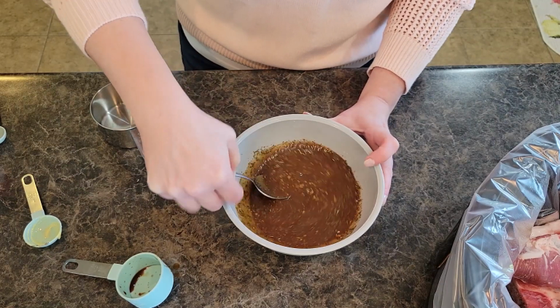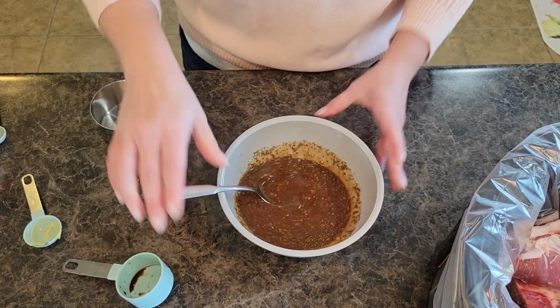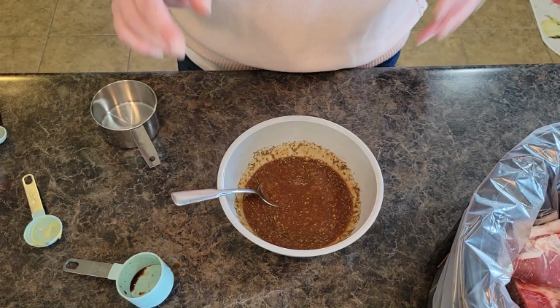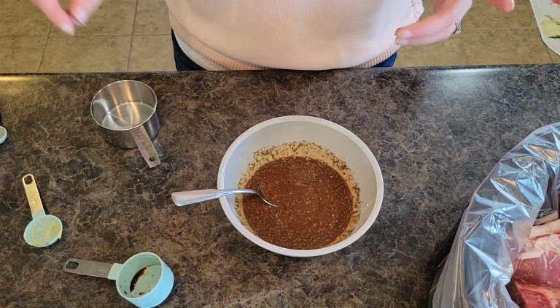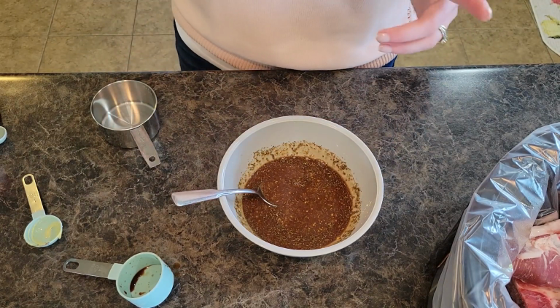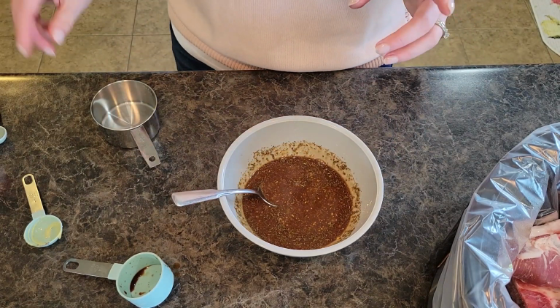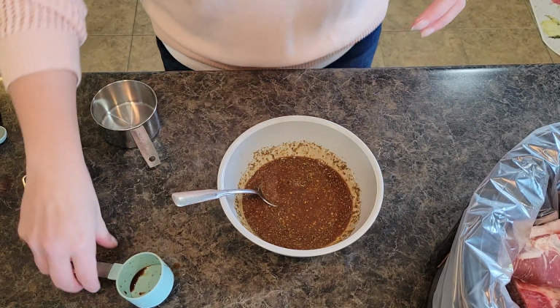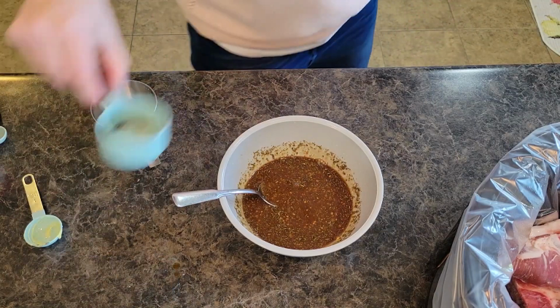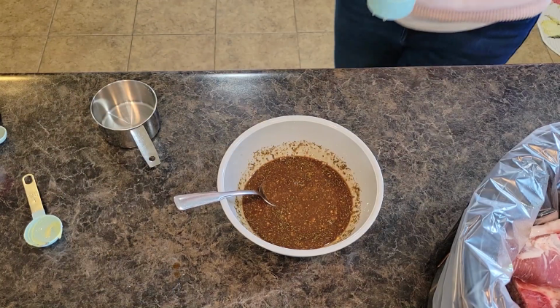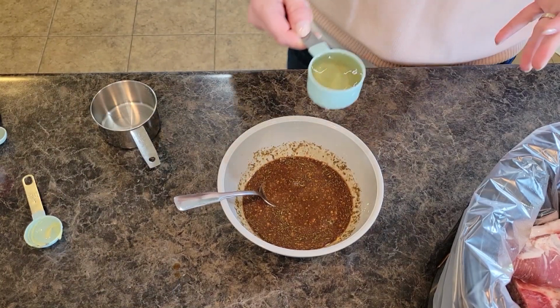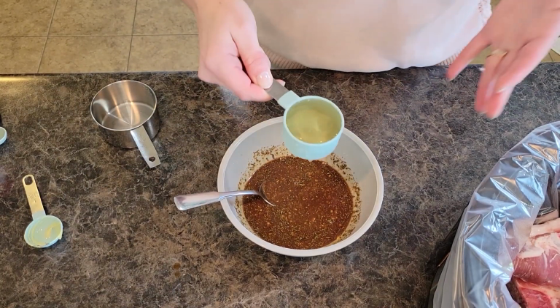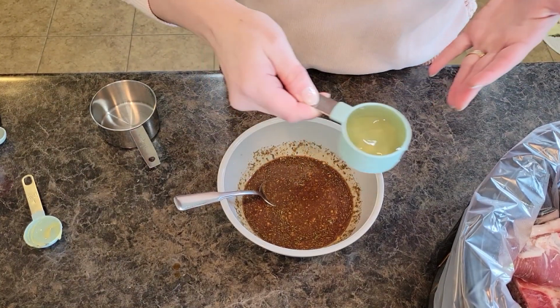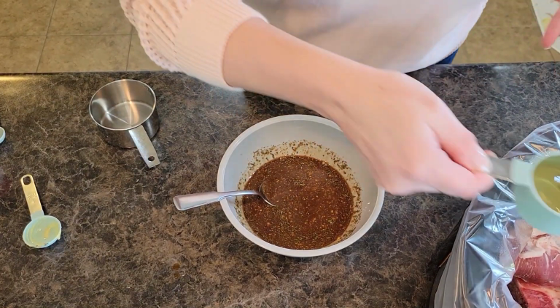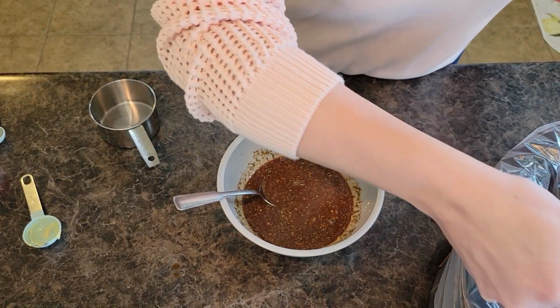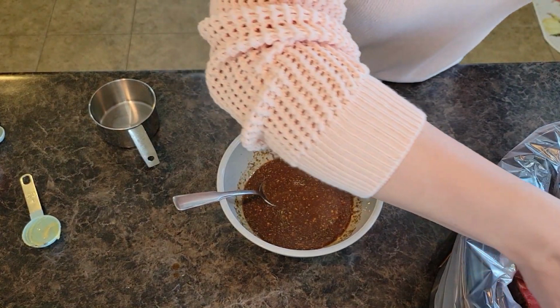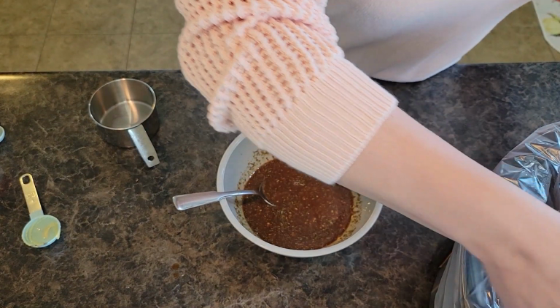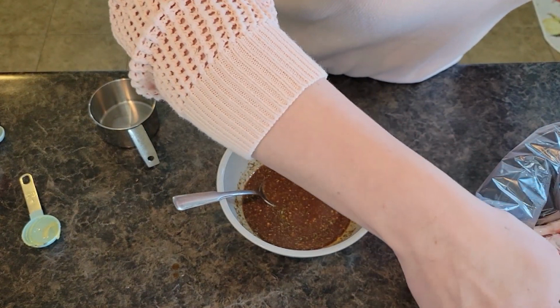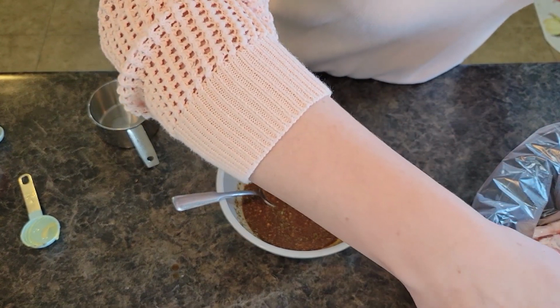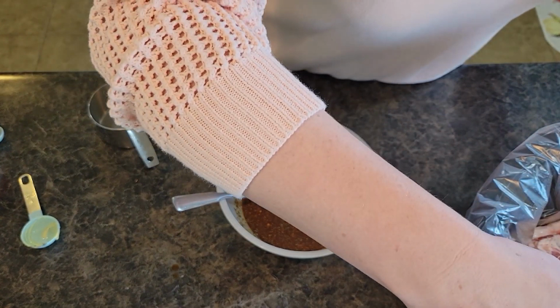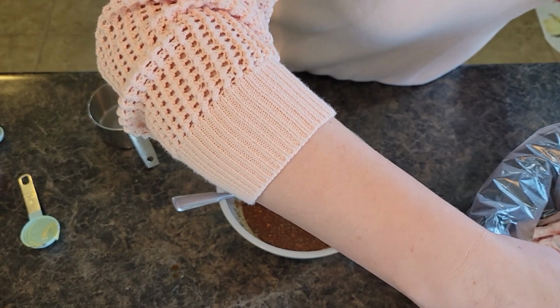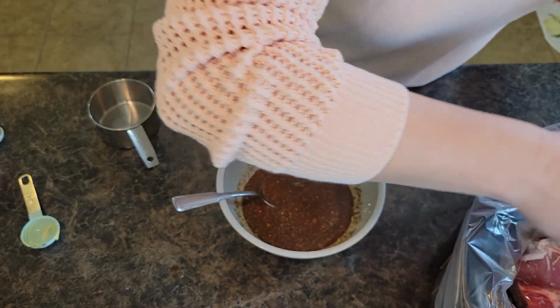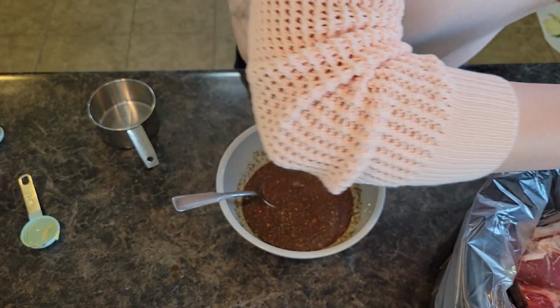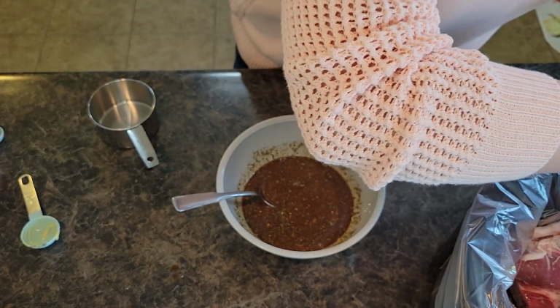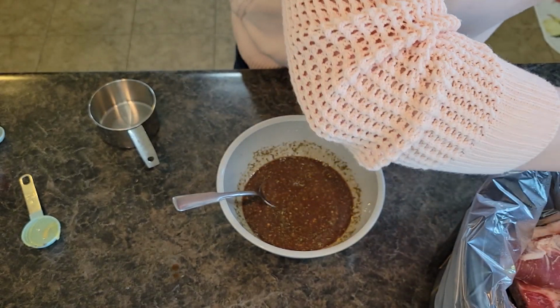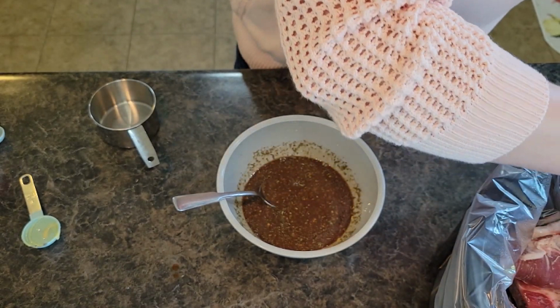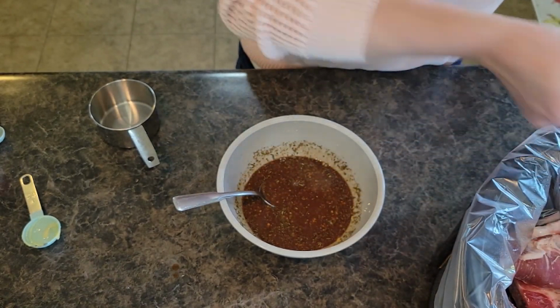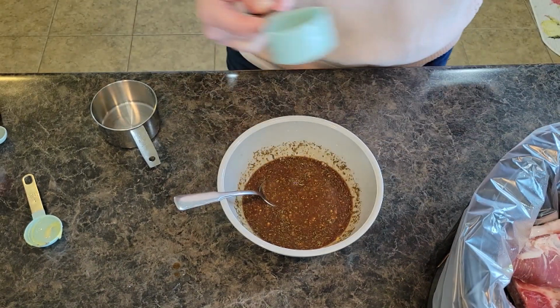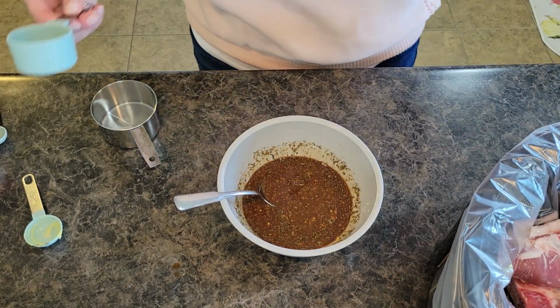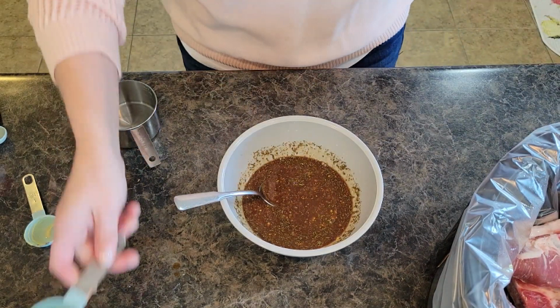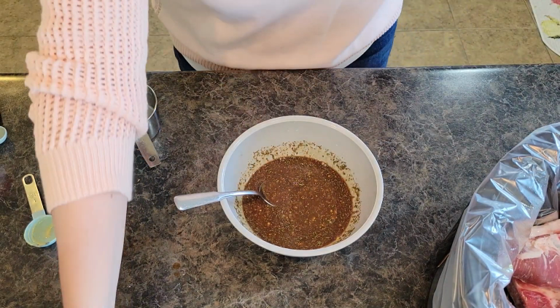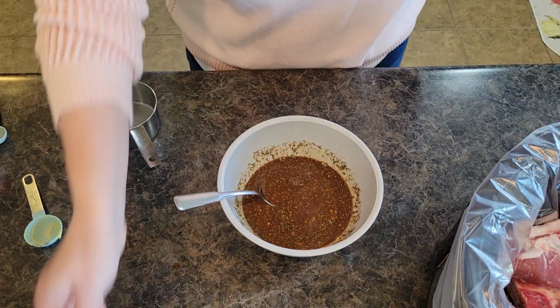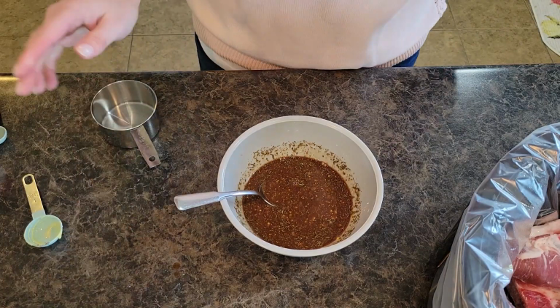I am going to get a quarter cup of water. I'm not going to mix this into my sauce — I'm actually just going to put it in the bottom of my crock pot. I have sprayed my crock pot liner as well.